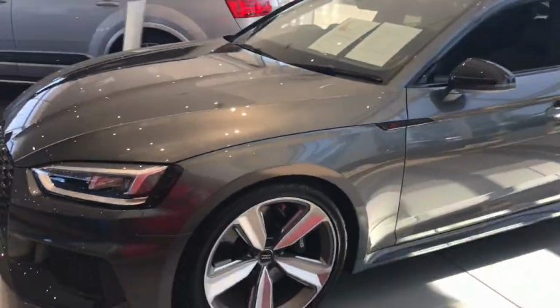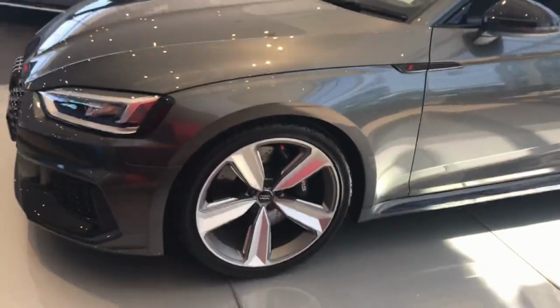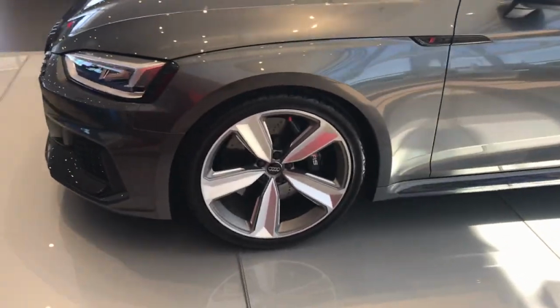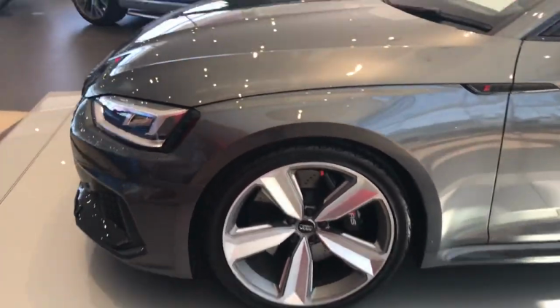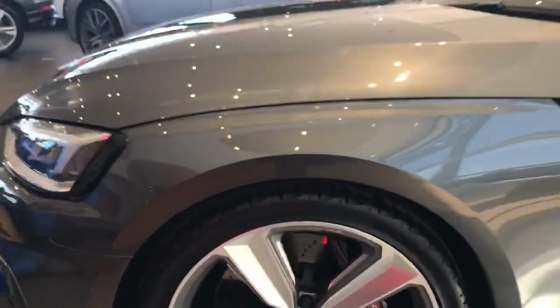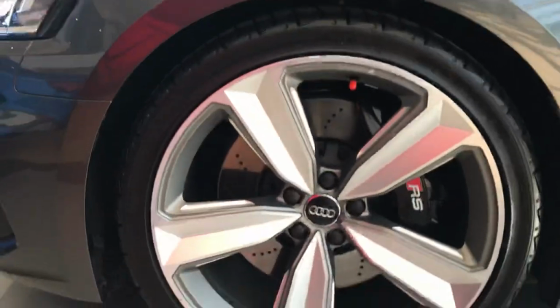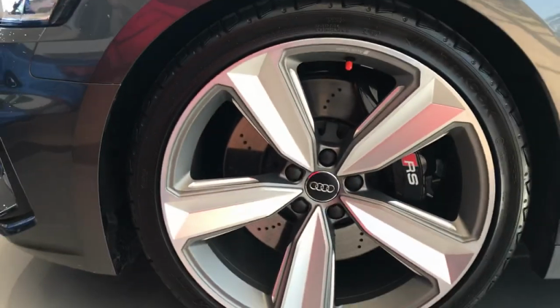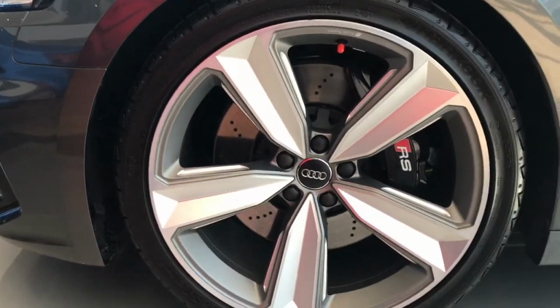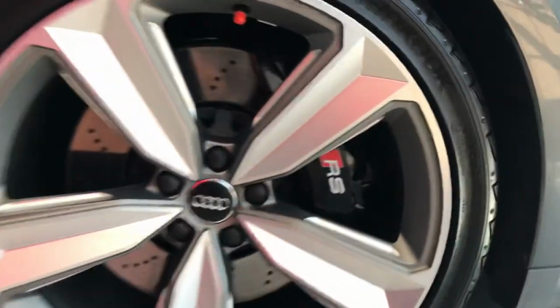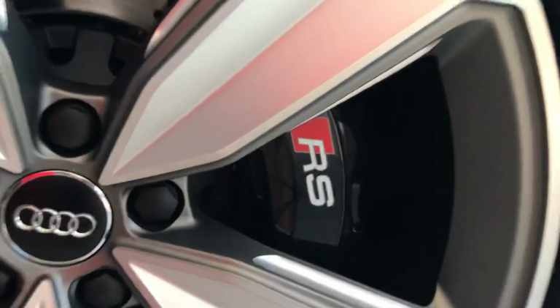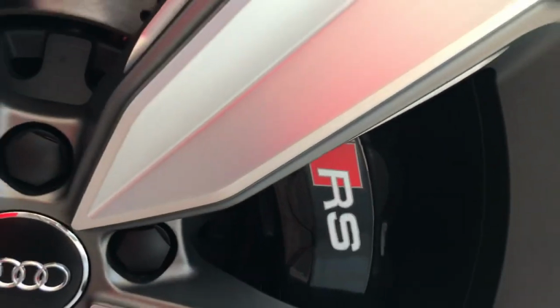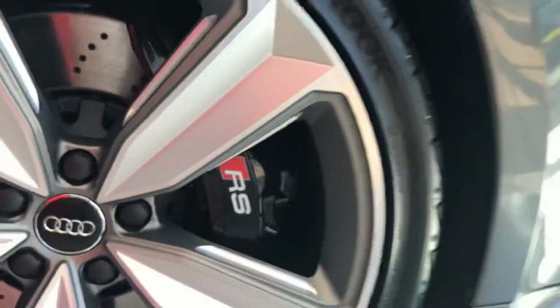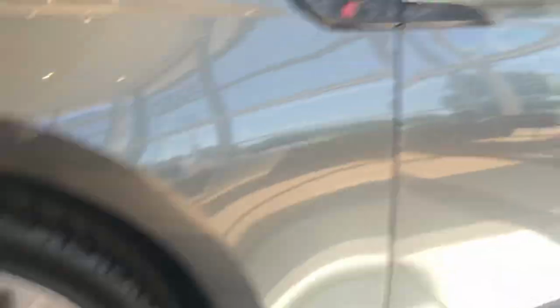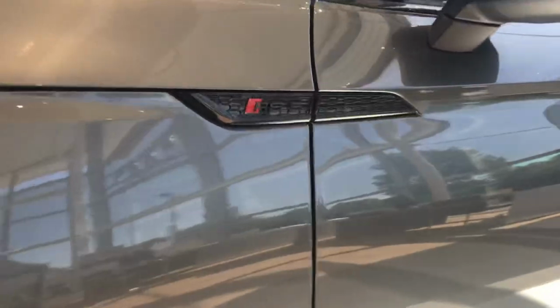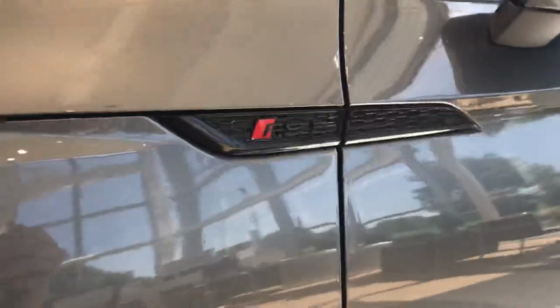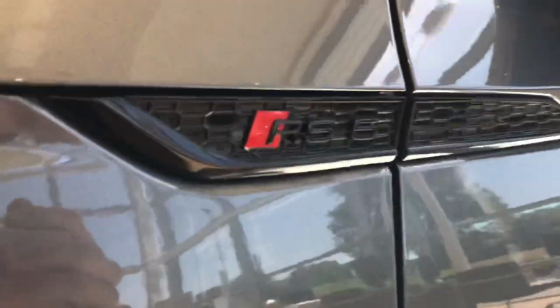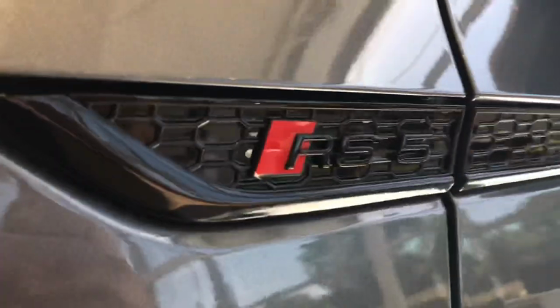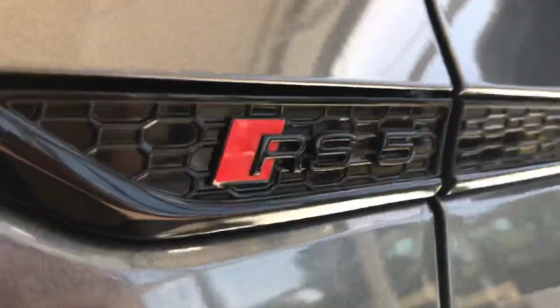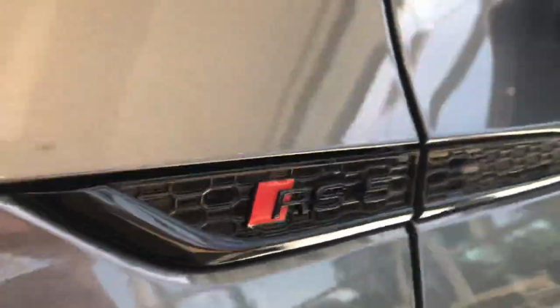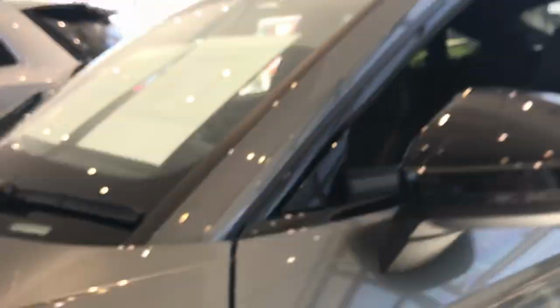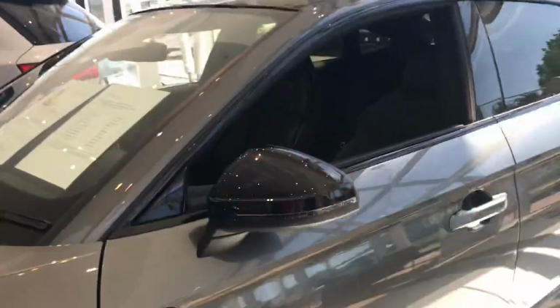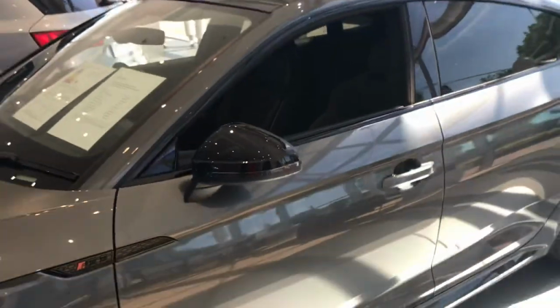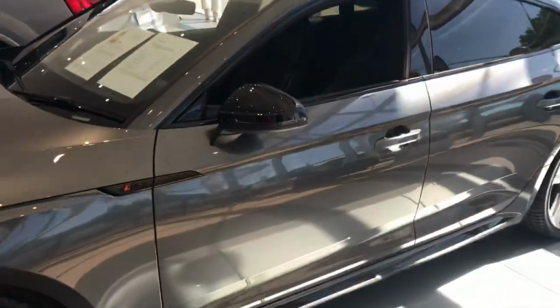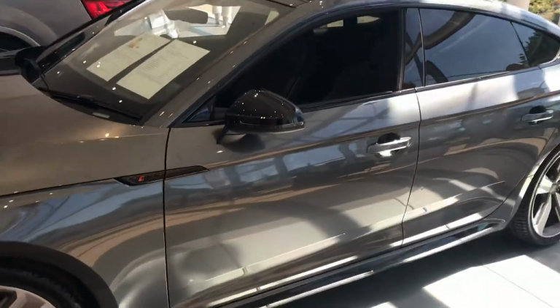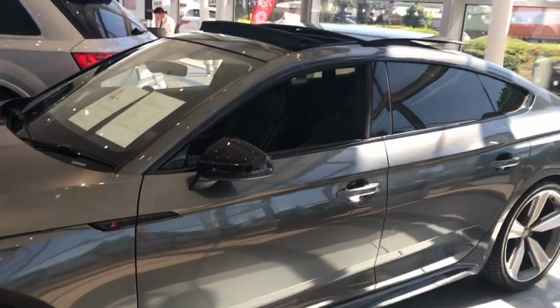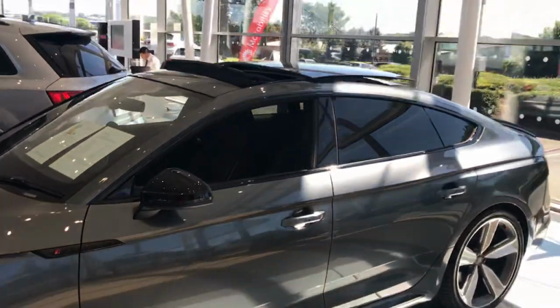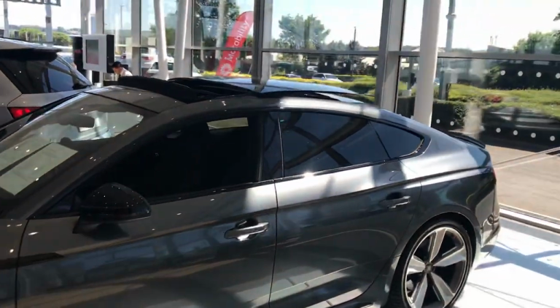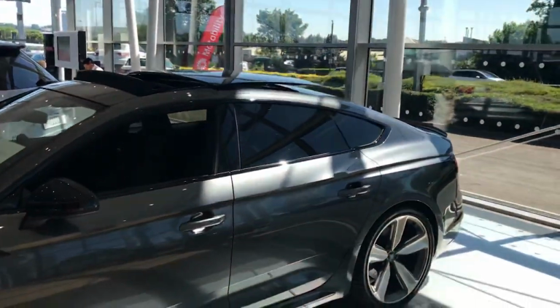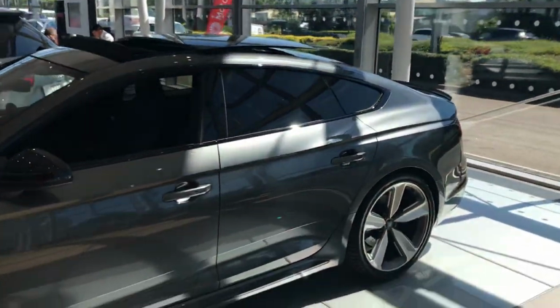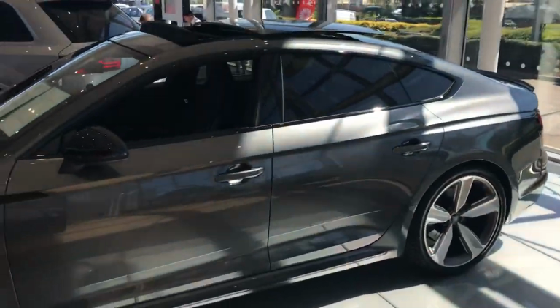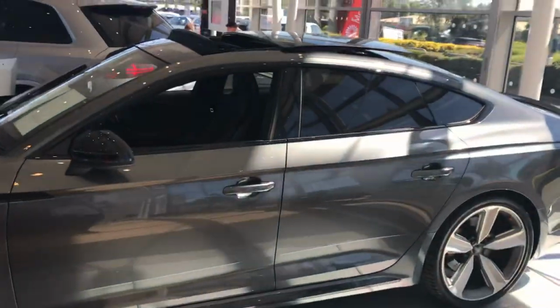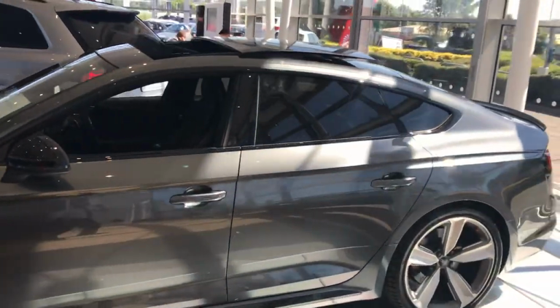Stunning design alloy wheels with the black brake calipers. You've got the RS5 model logo situated on both wings of the vehicle with the contrast of black wind mirrors and the panoramic sunroof, which we'll take a look at when we go inside the vehicle.